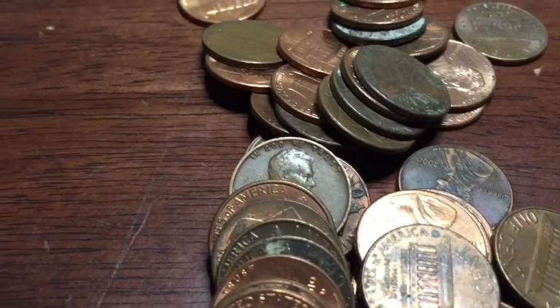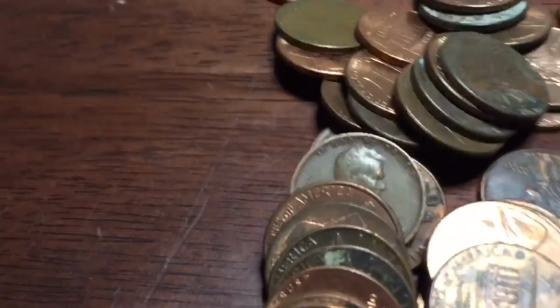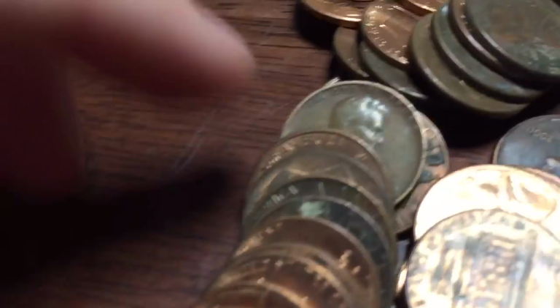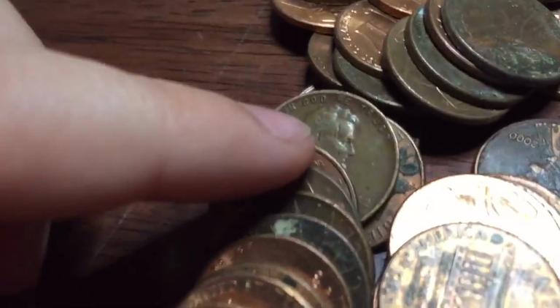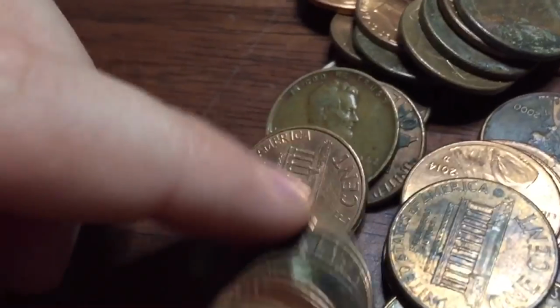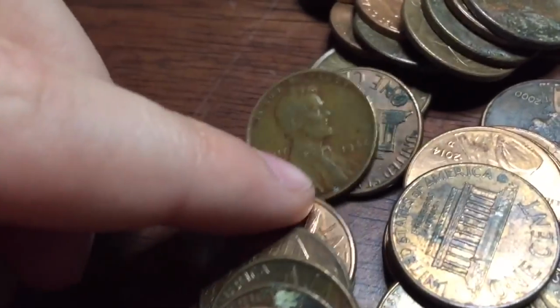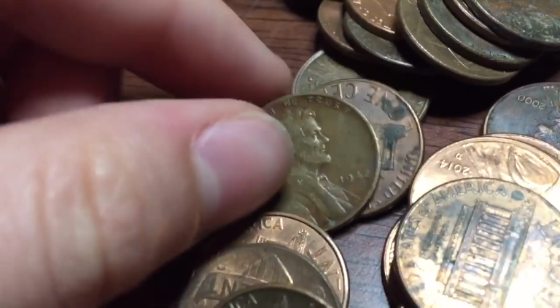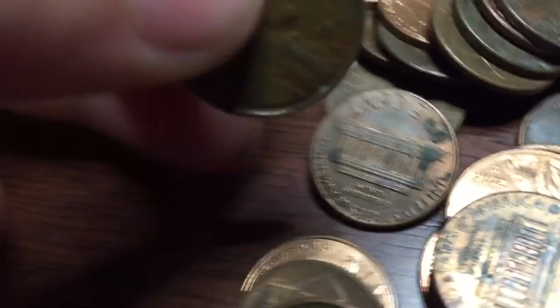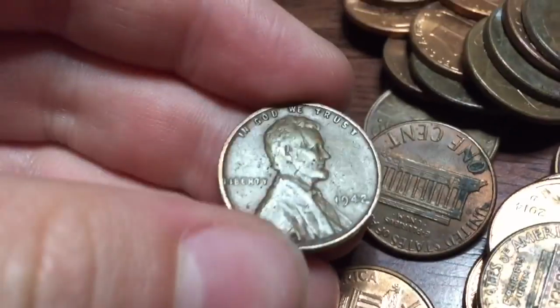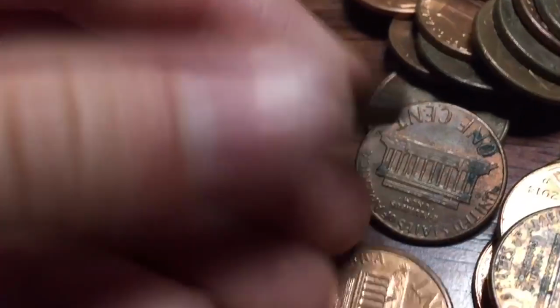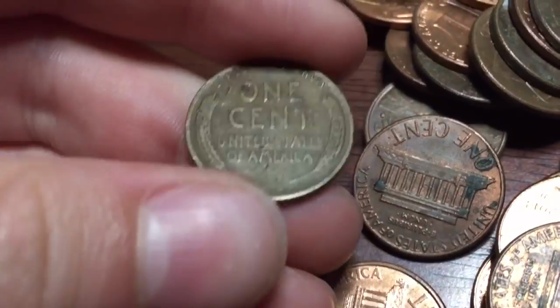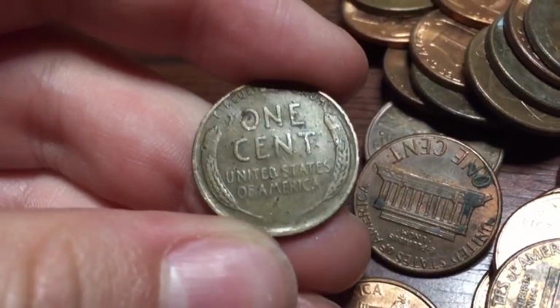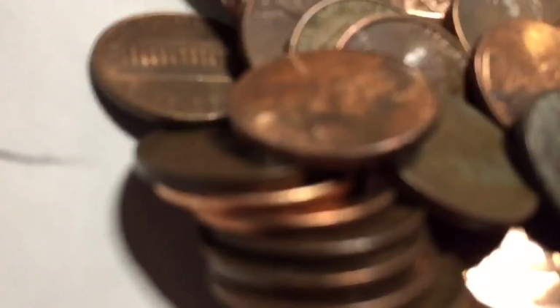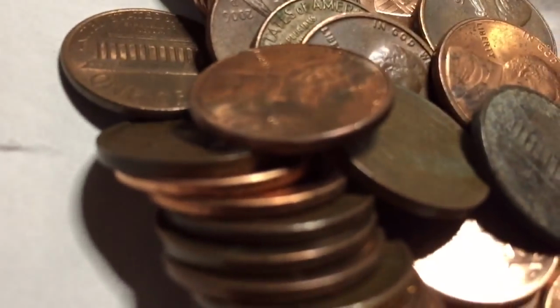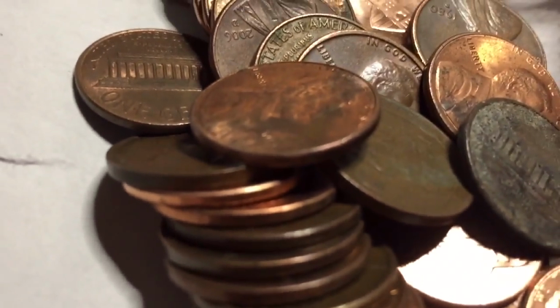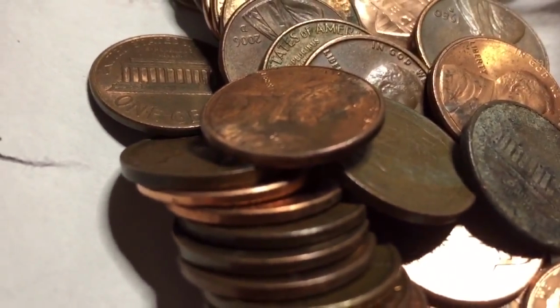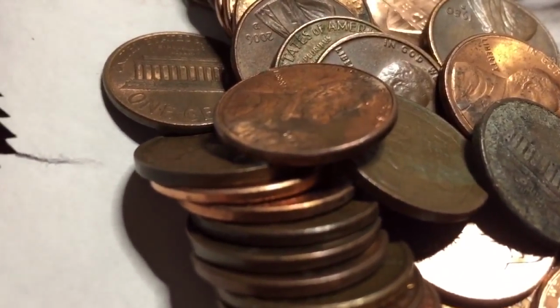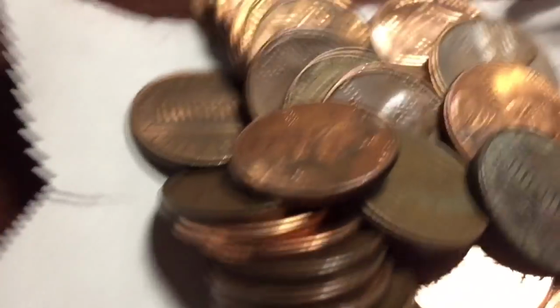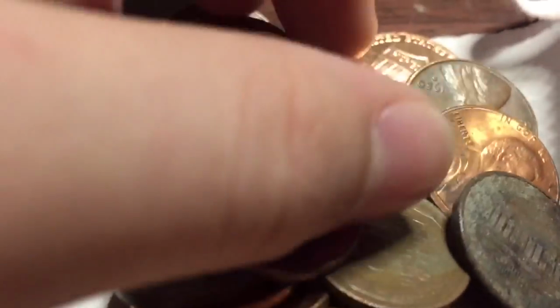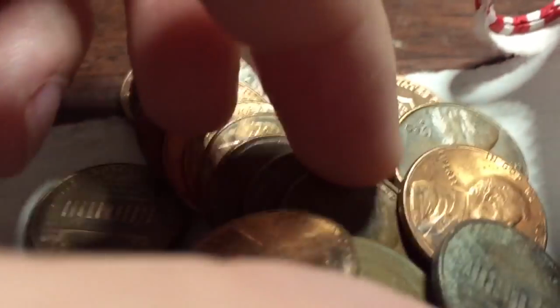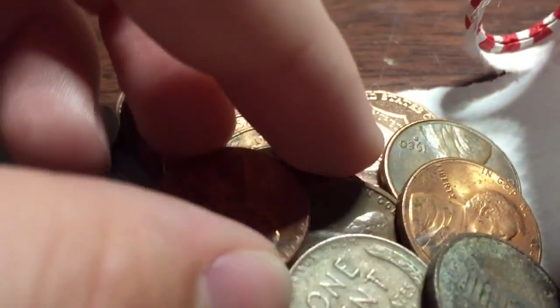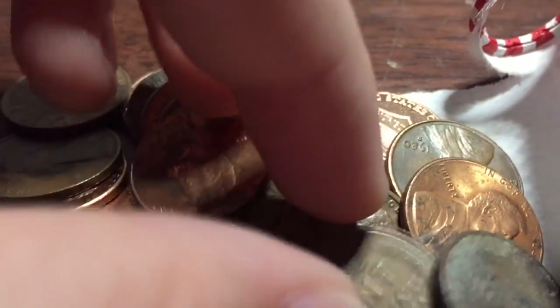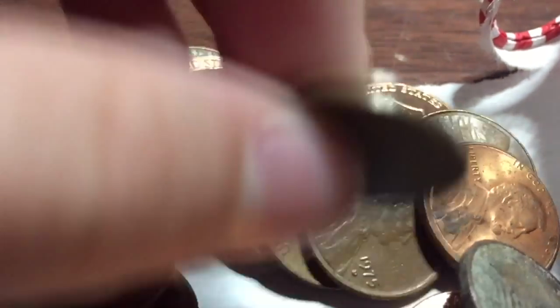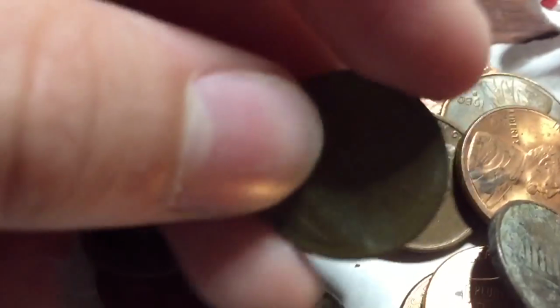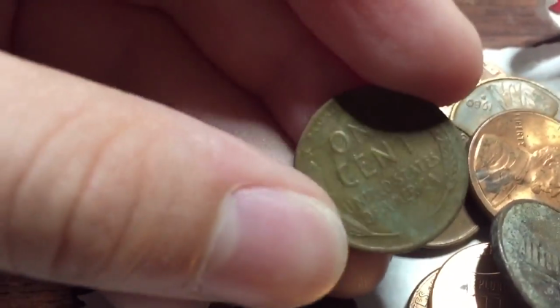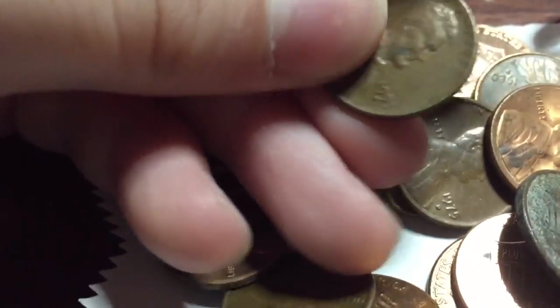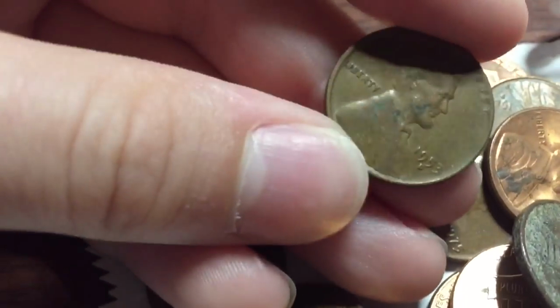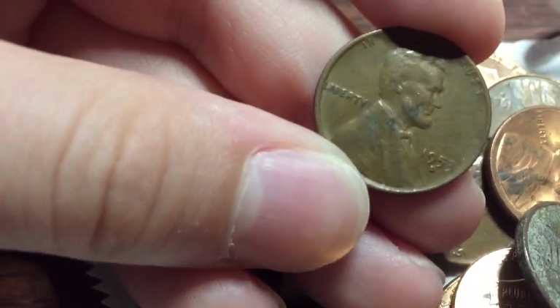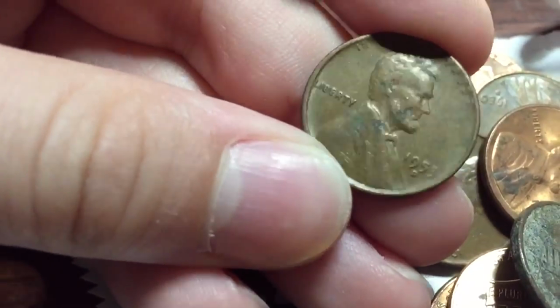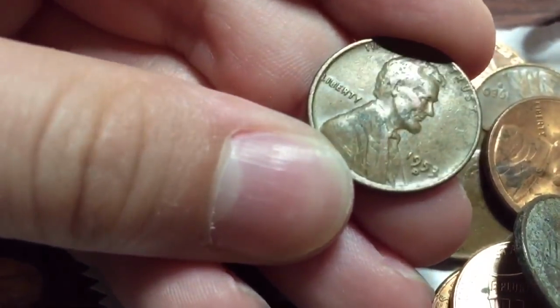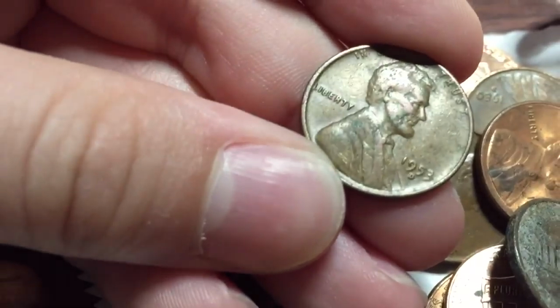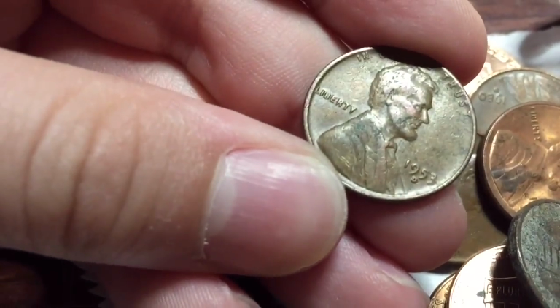First roll, first weighty — 1942. Fourth roll, second weighty — 1953D.